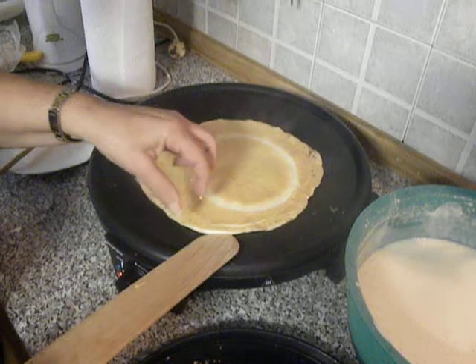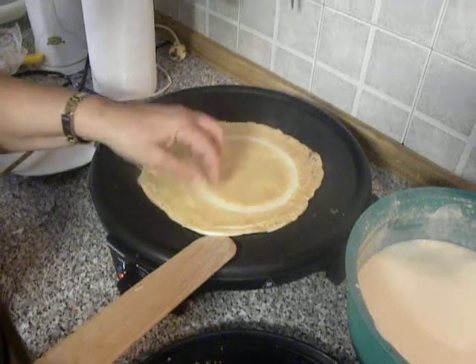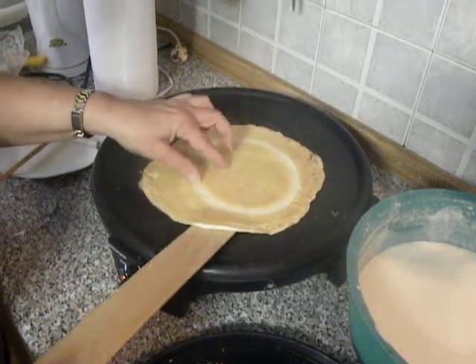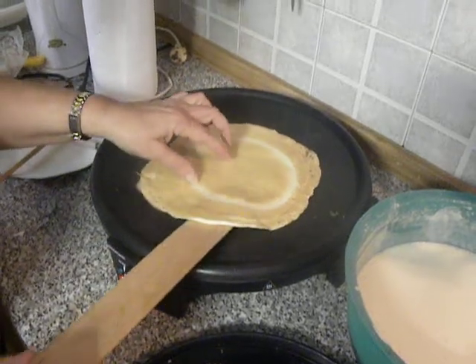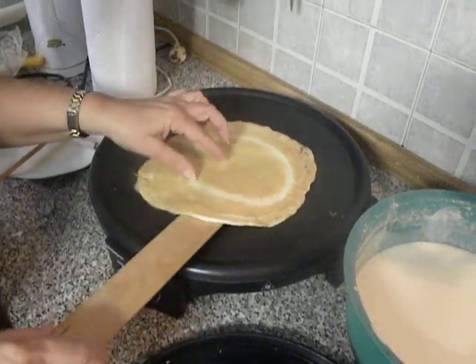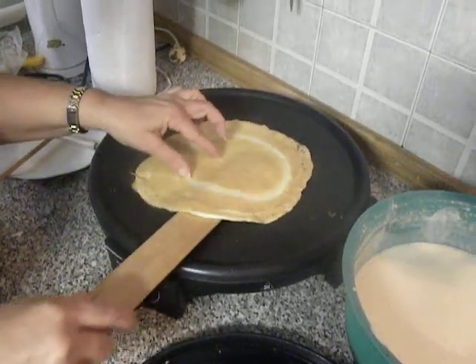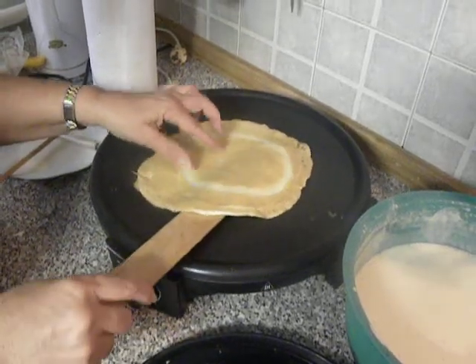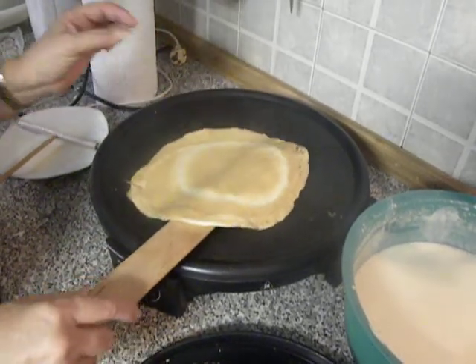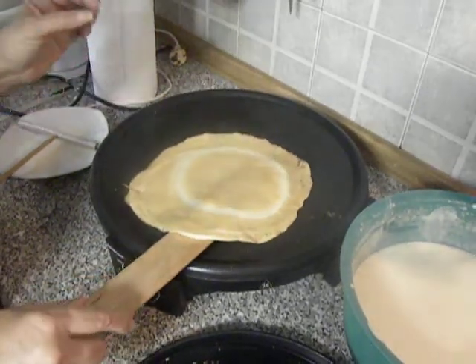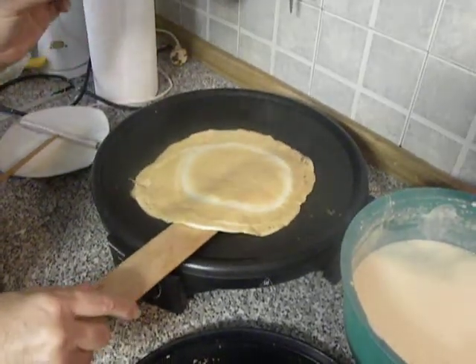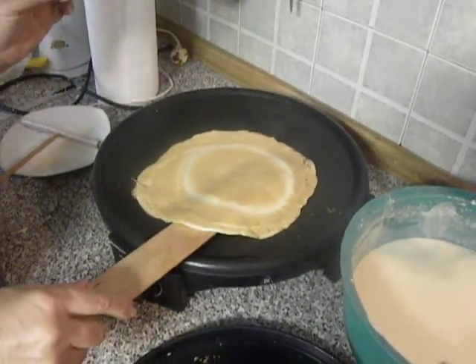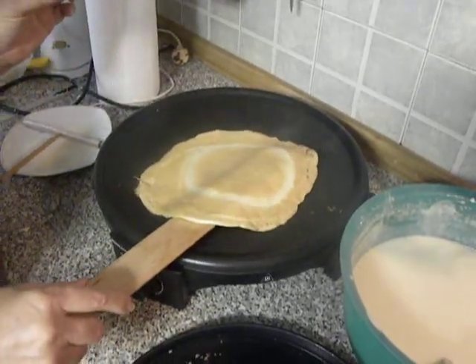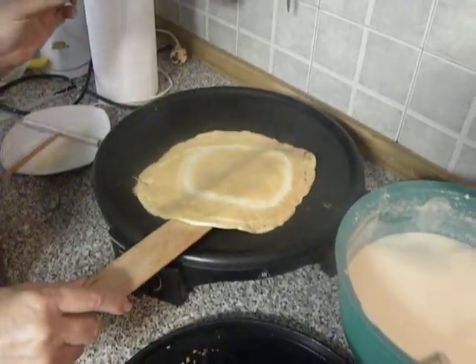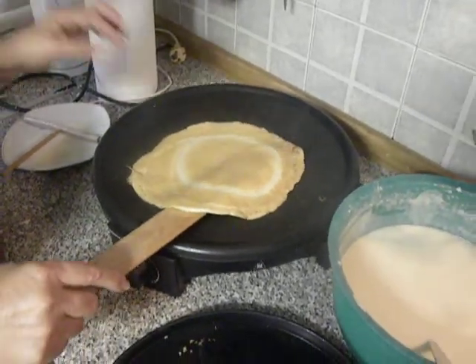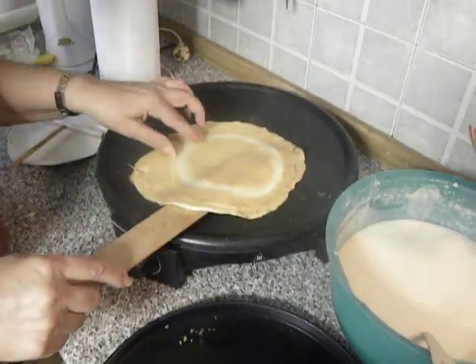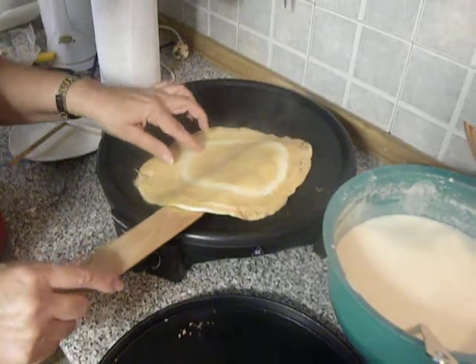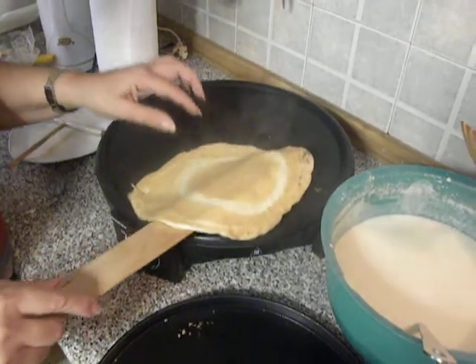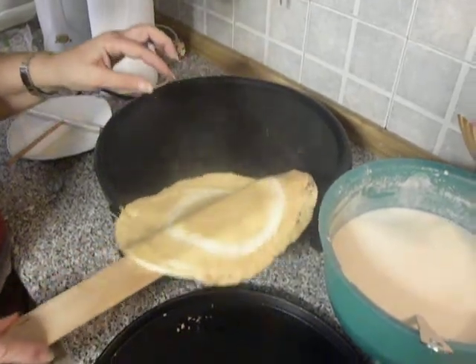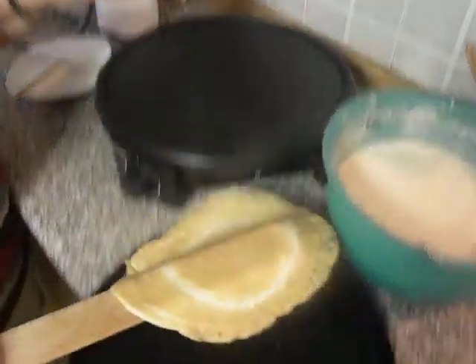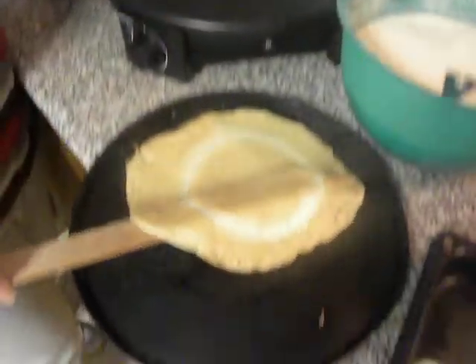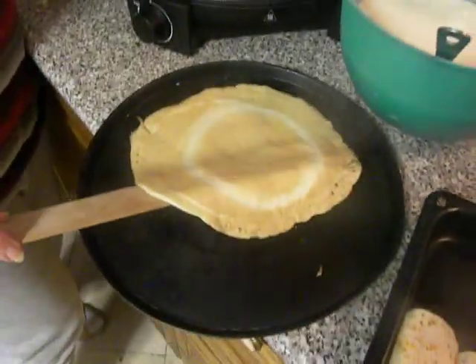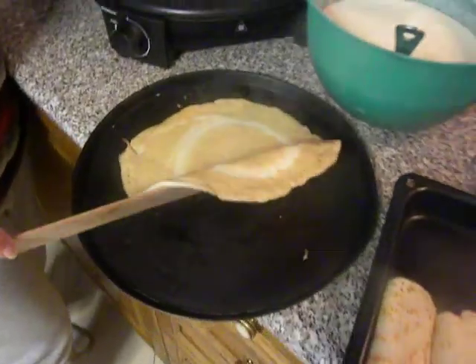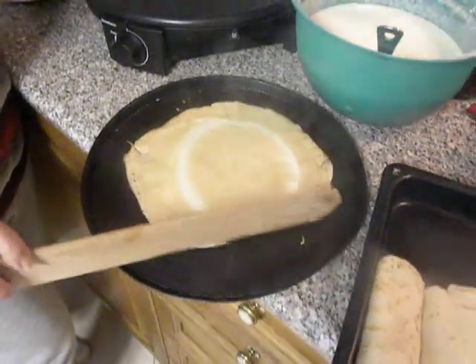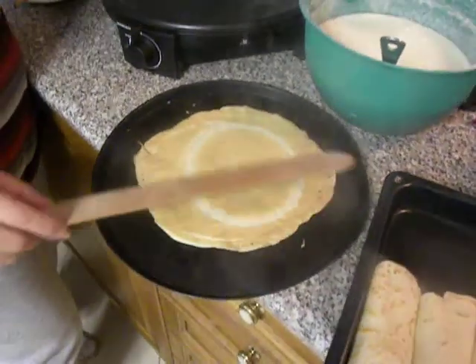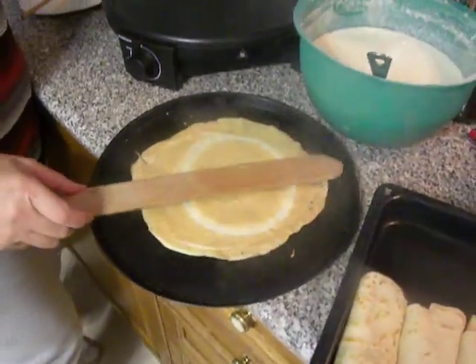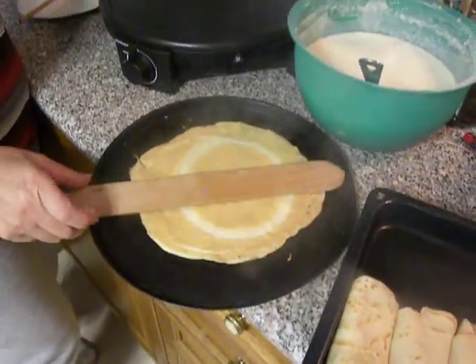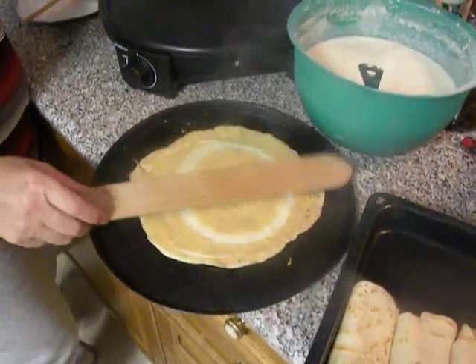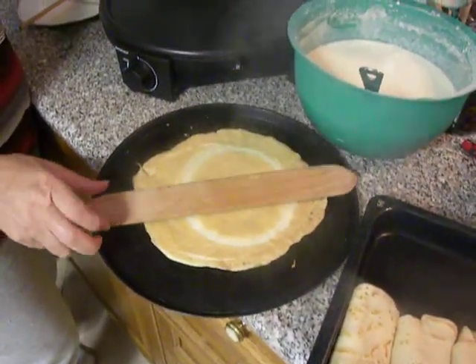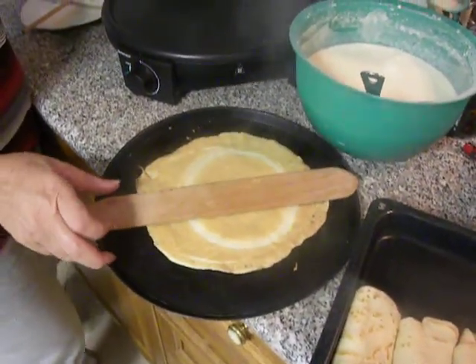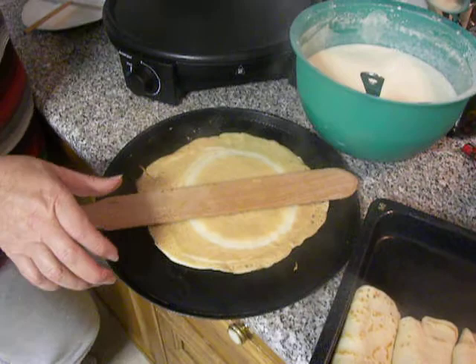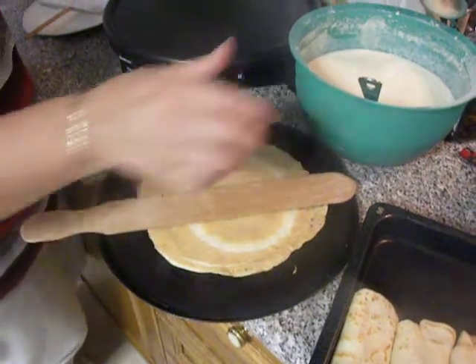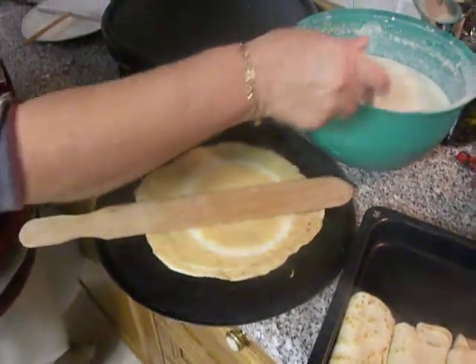Hello, I'm Ivy from Kobgiaste. I'm in the process of making crepes. I've just finished one, and now I'm going to show you how to make the second one.